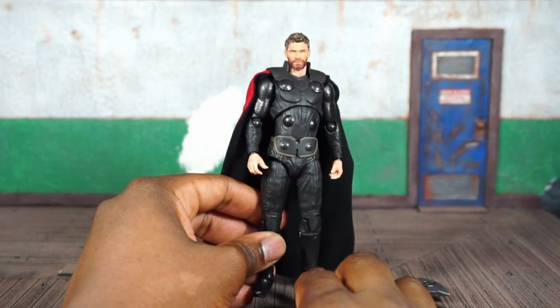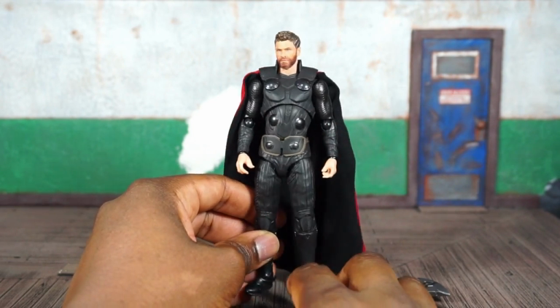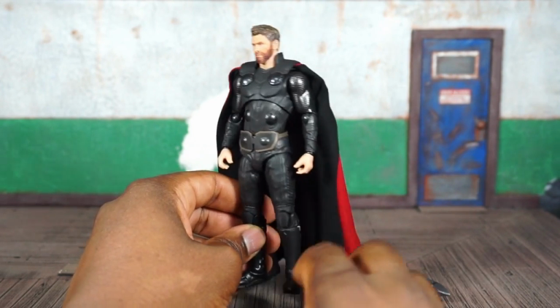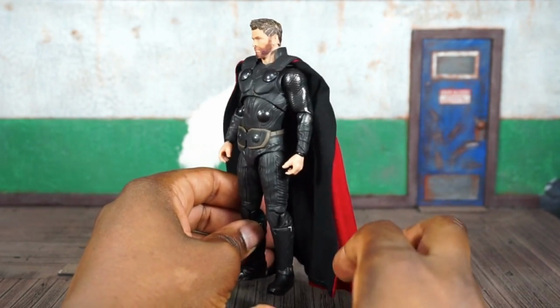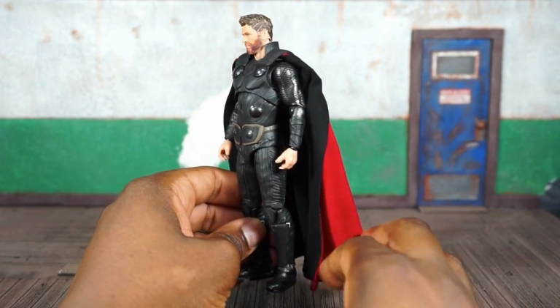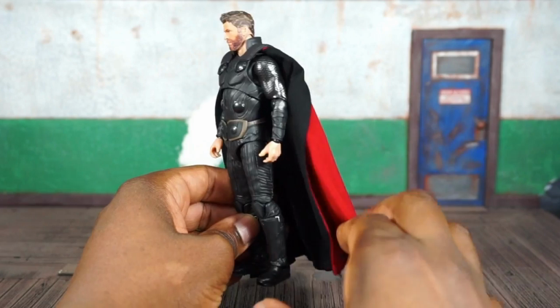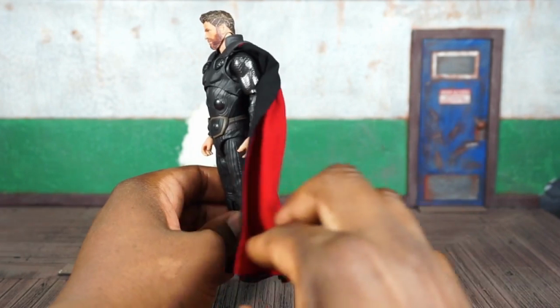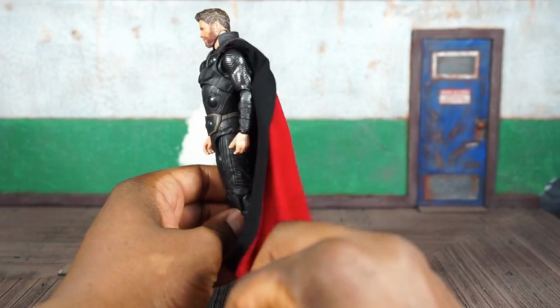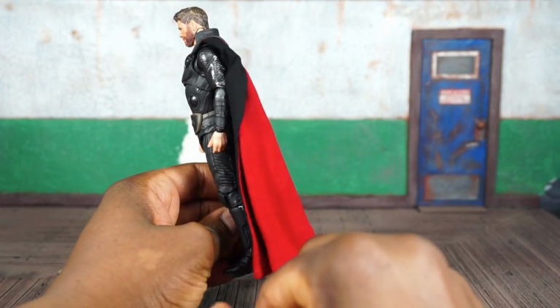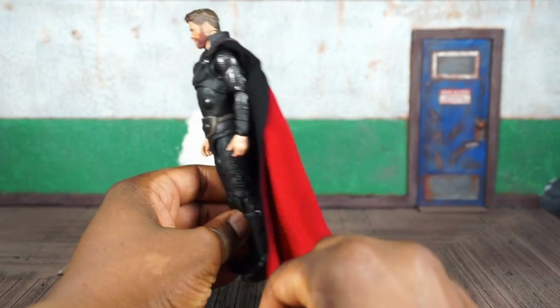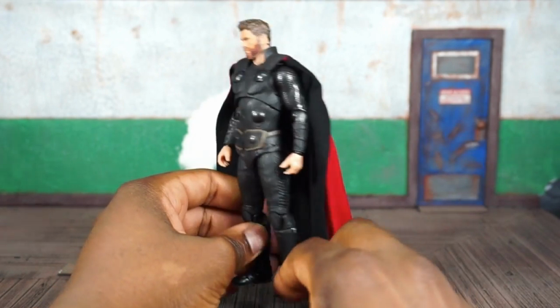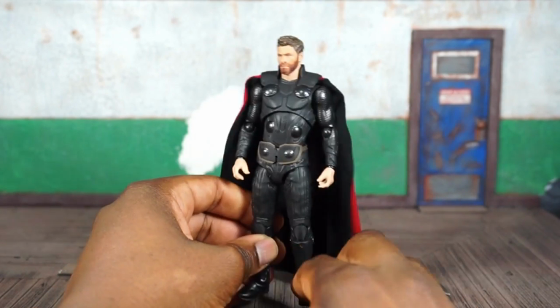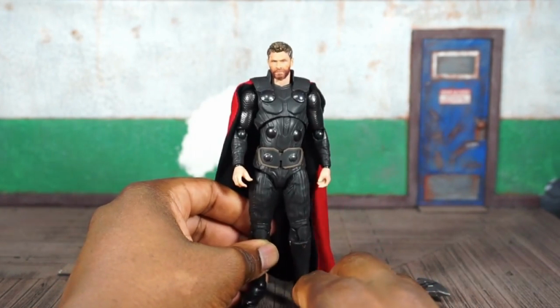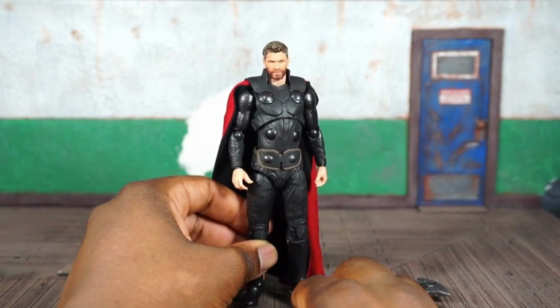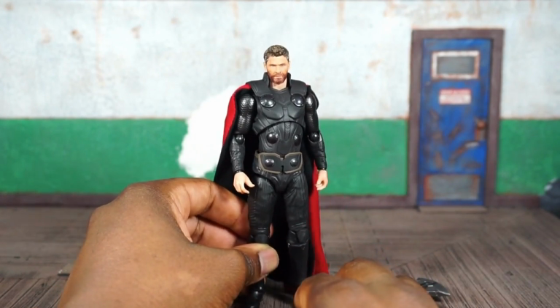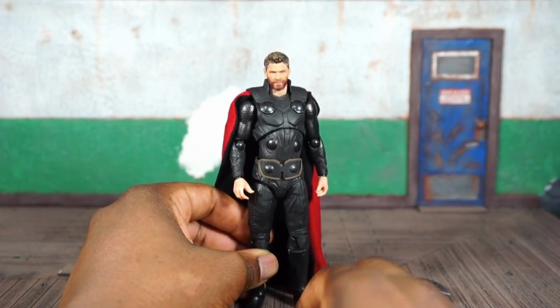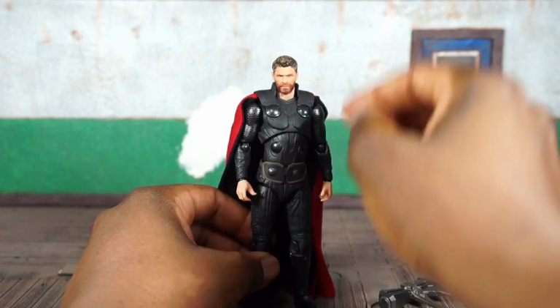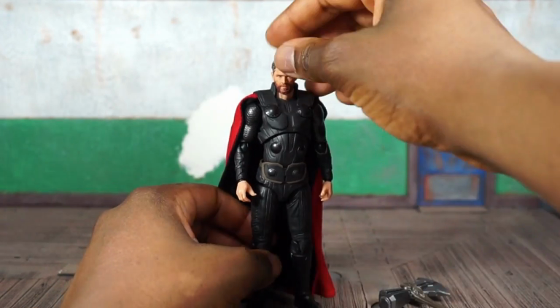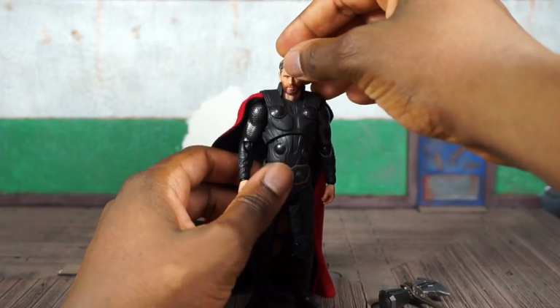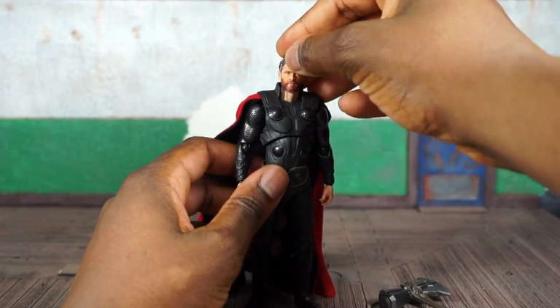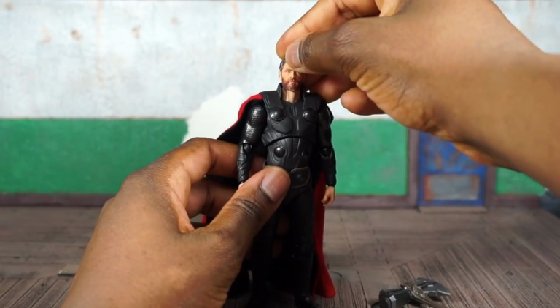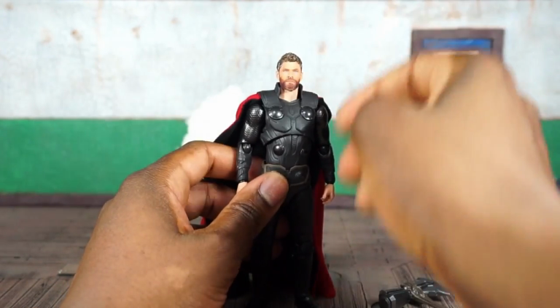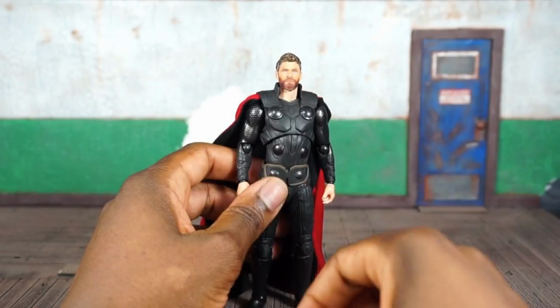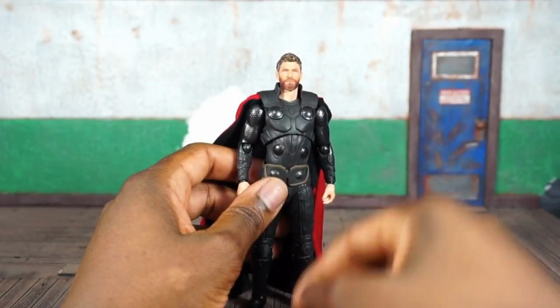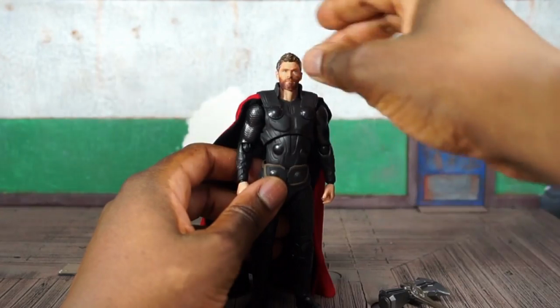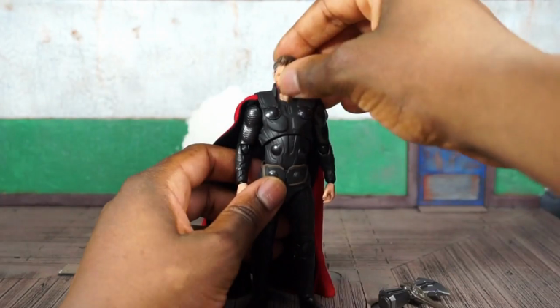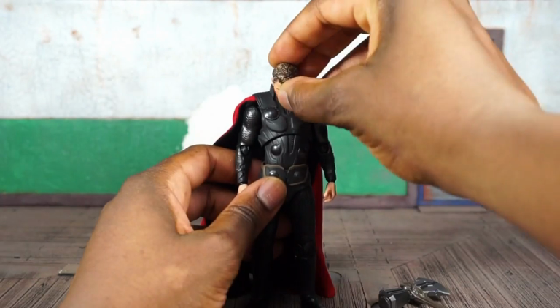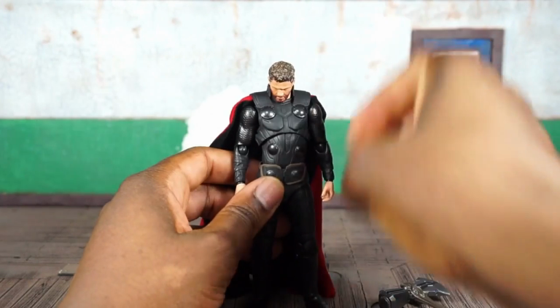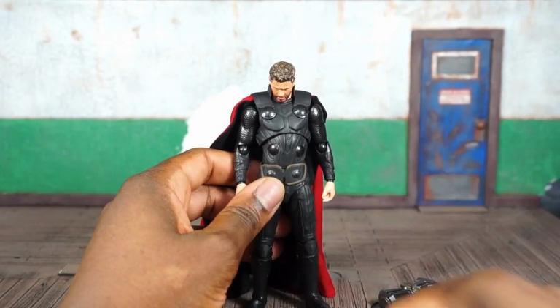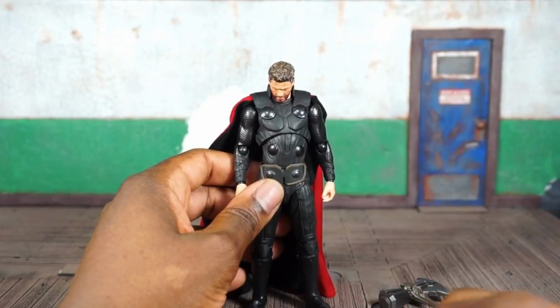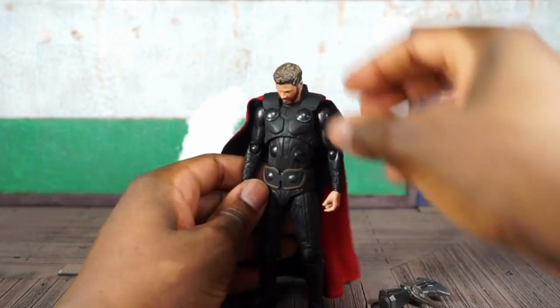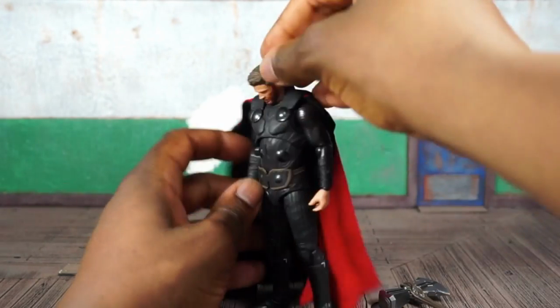These companies sure know how to sell you short. With this price tag, I don't know why there wasn't any bendy wire in this cape. At least they didn't go with a plastic one. Looking at his articulation — the head and neck is a separate part.